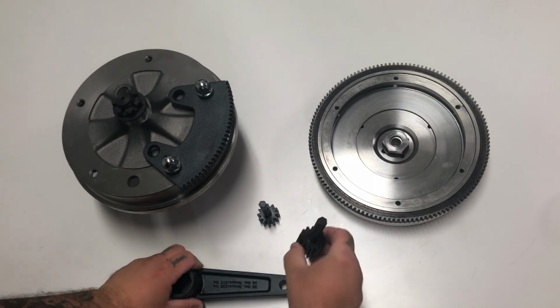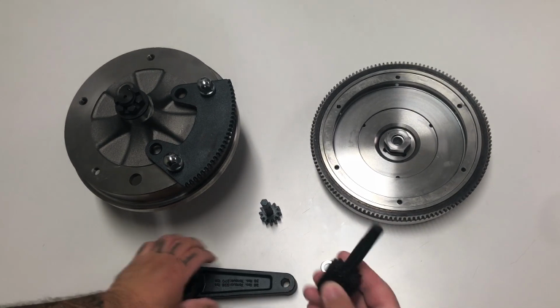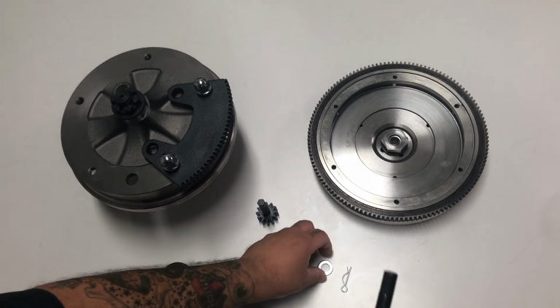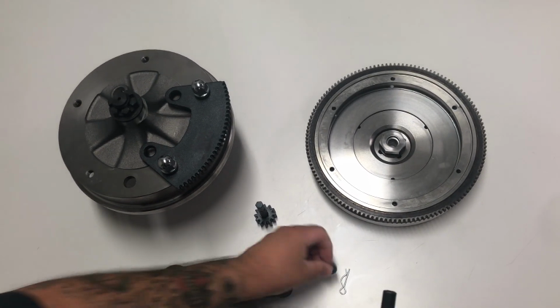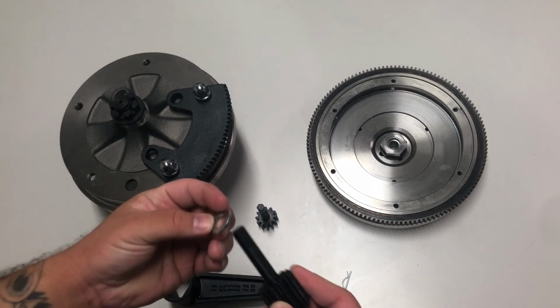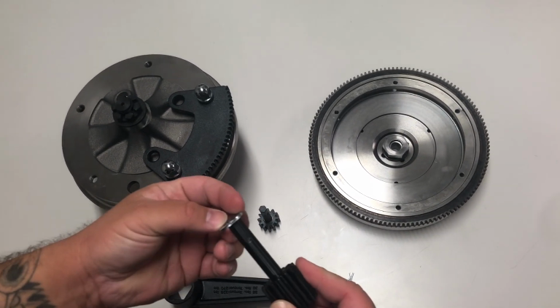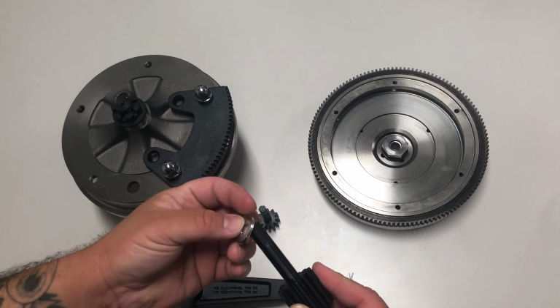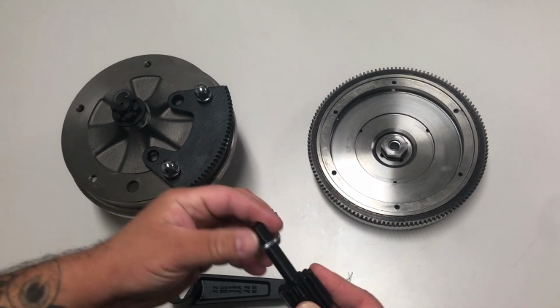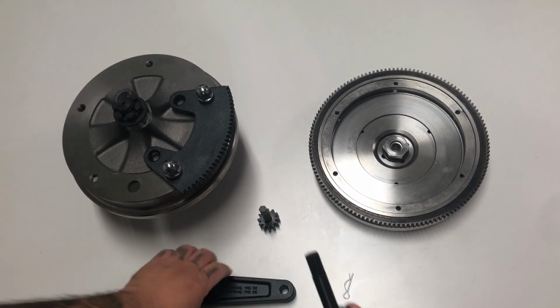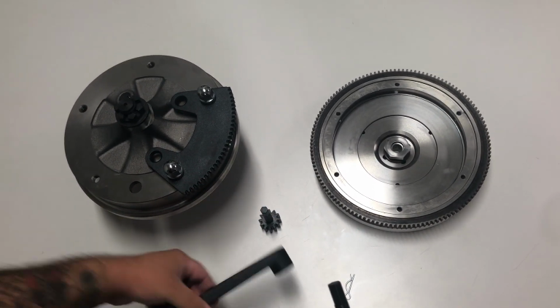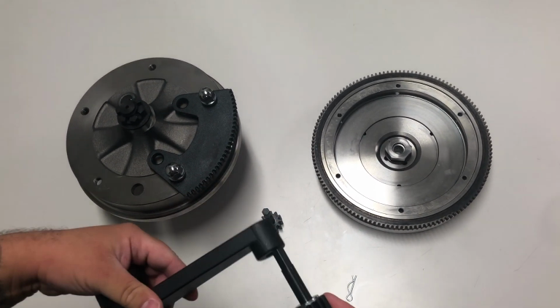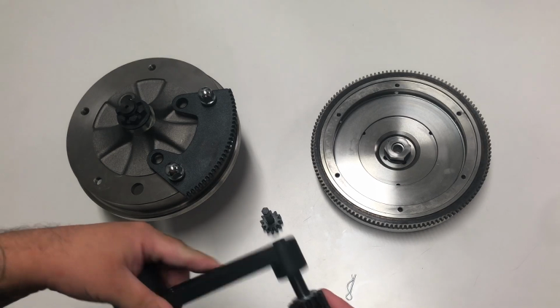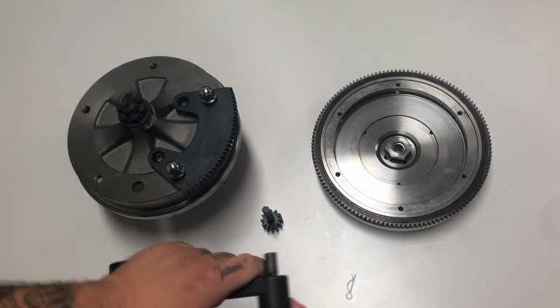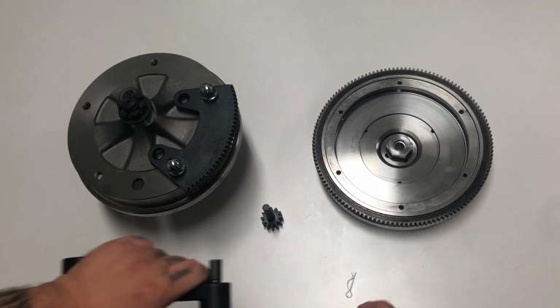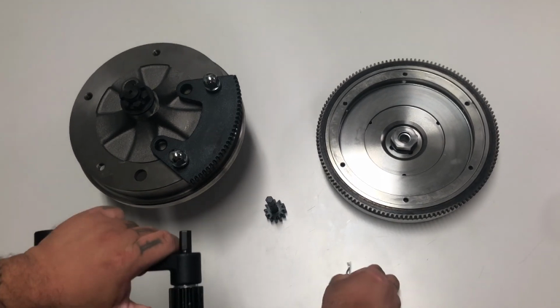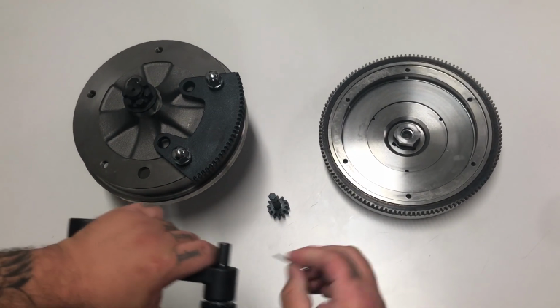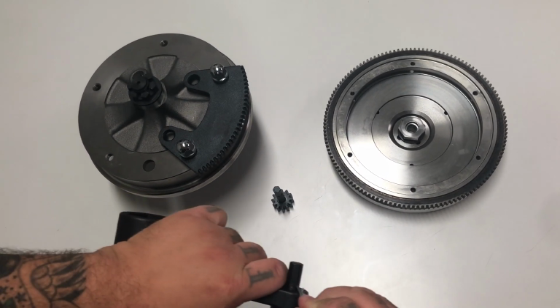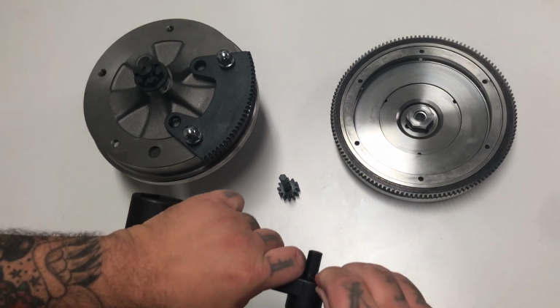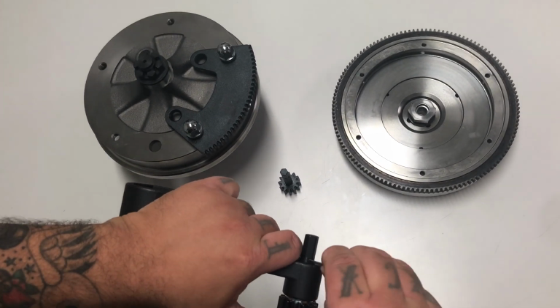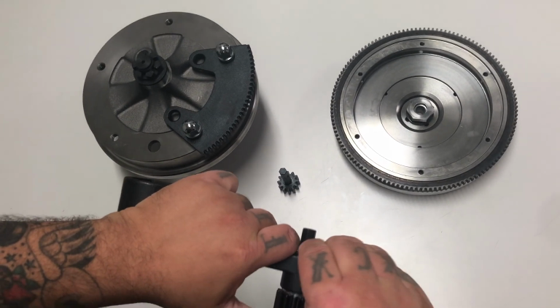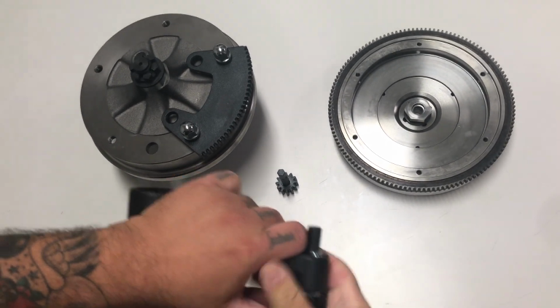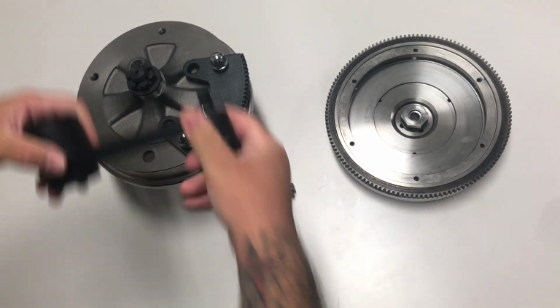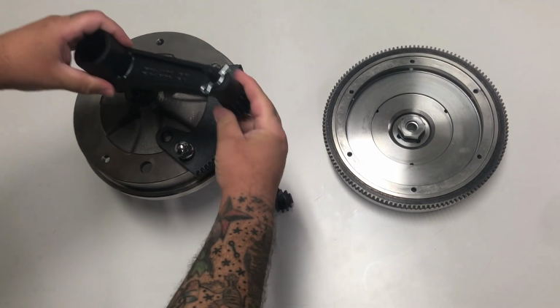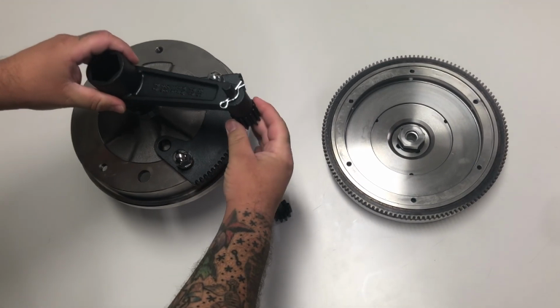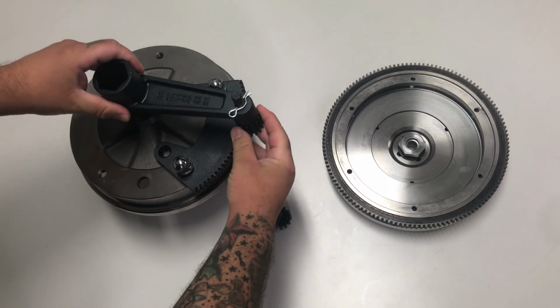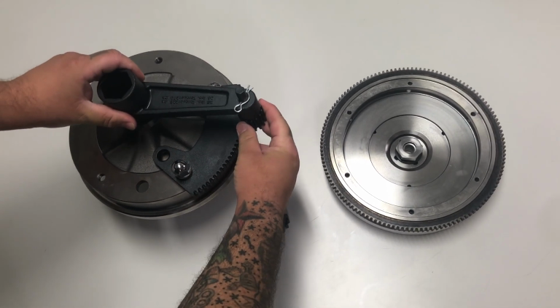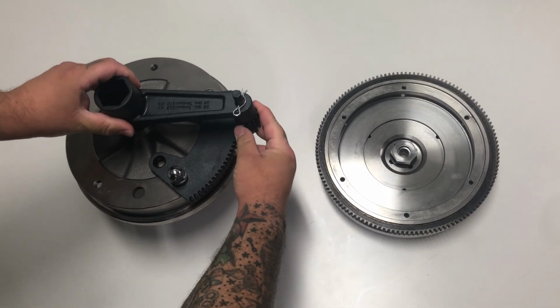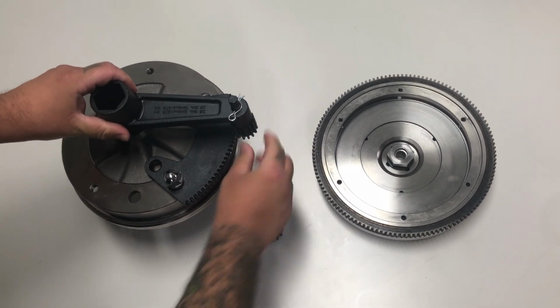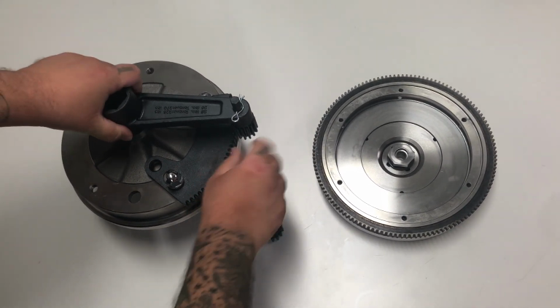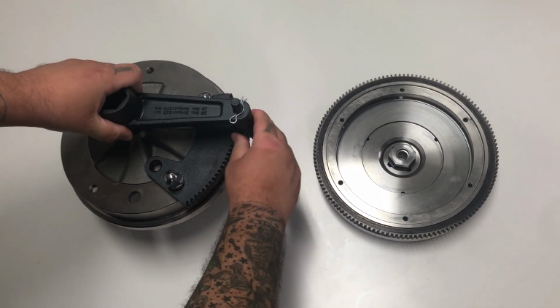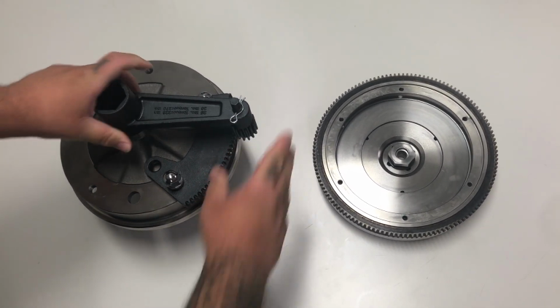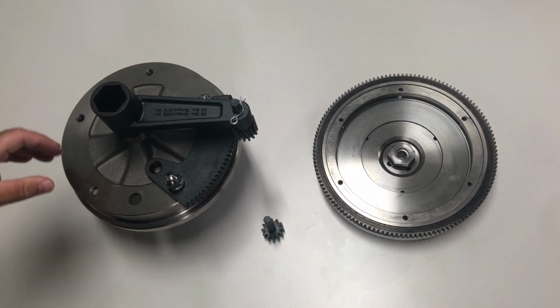You're gonna take your regular gear here and put the washer on, slide it into the assembly, install the cotter pin, and then you're gonna put it on the nut. Make sure the teeth line up inside the gap and you're good to go.